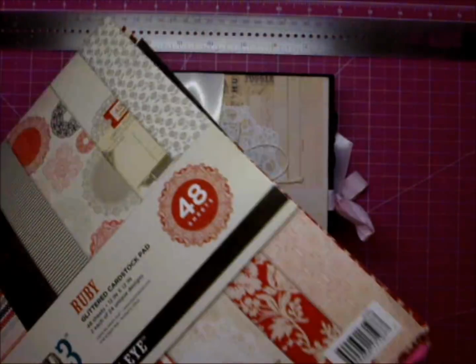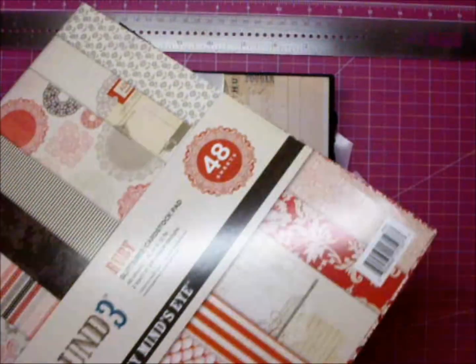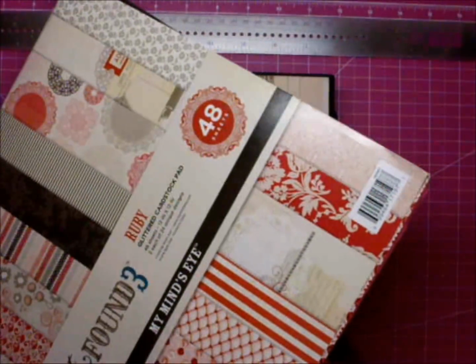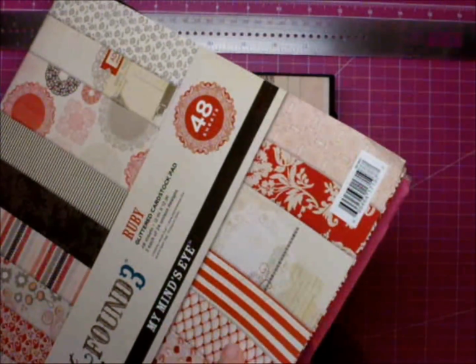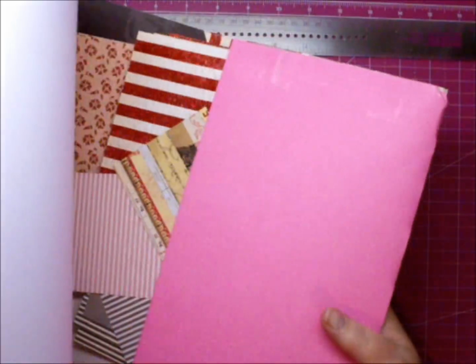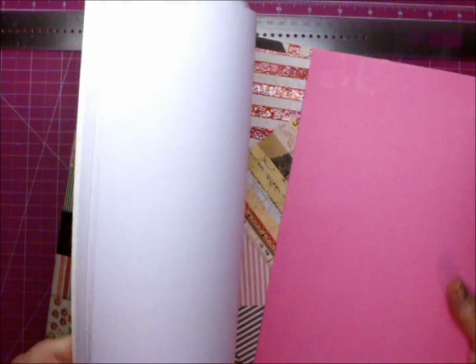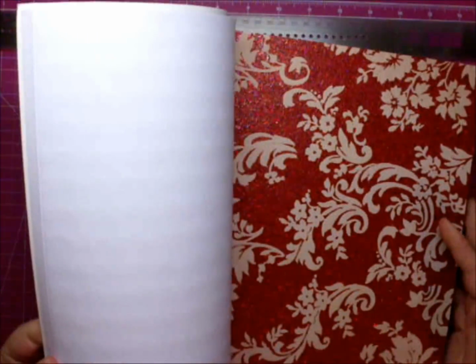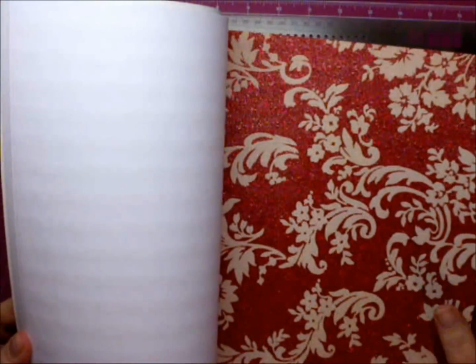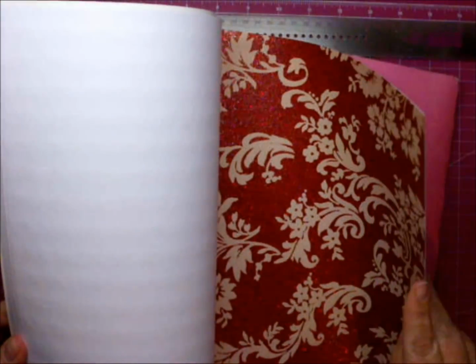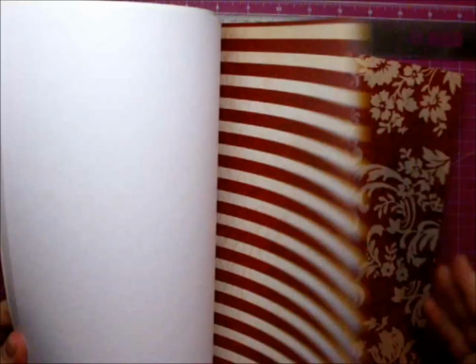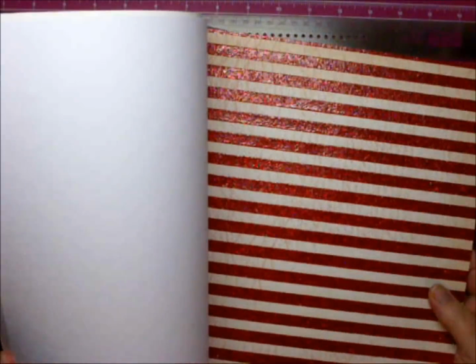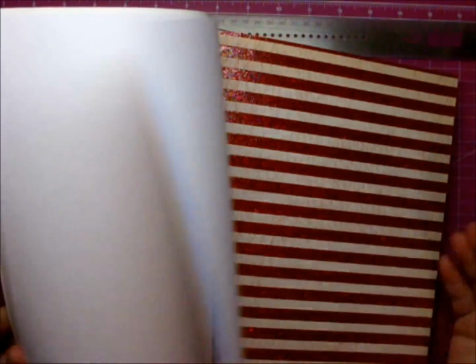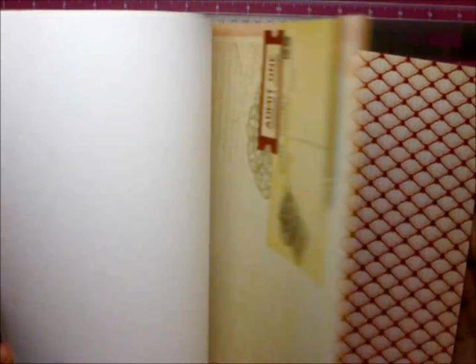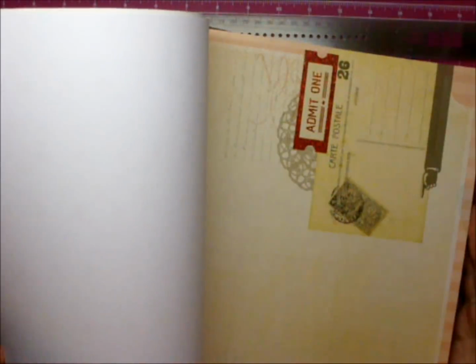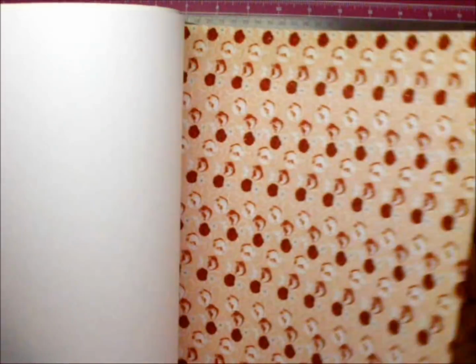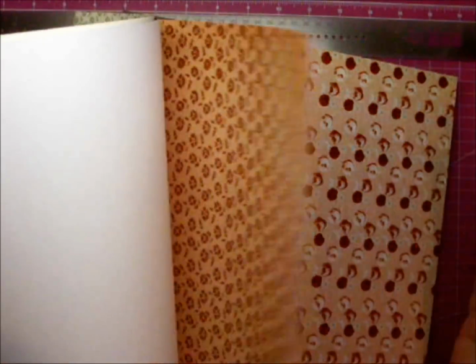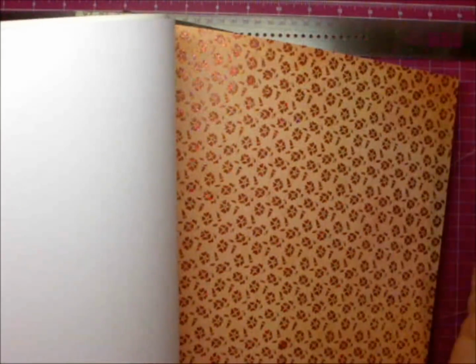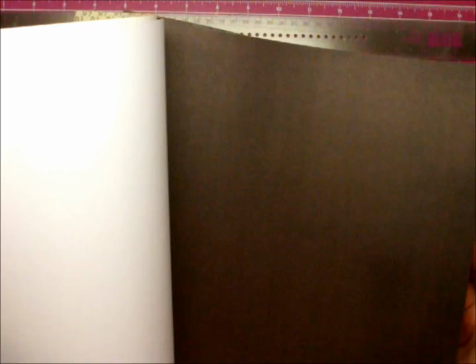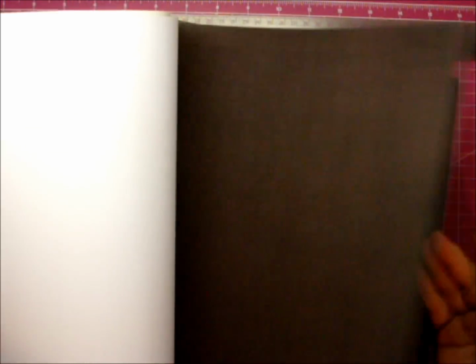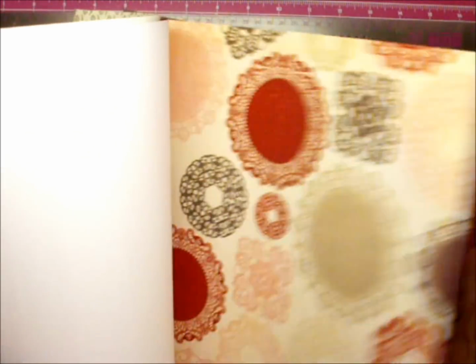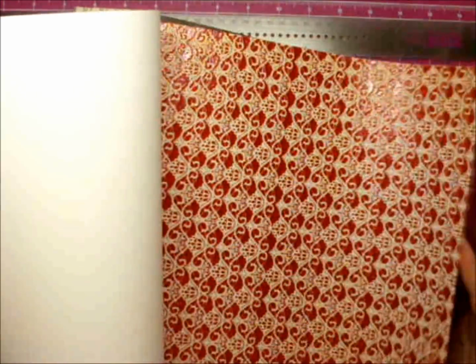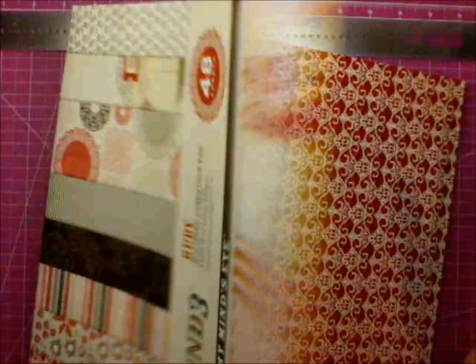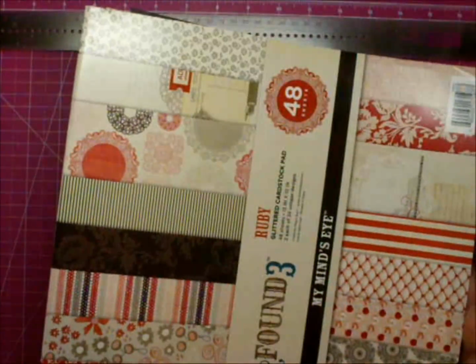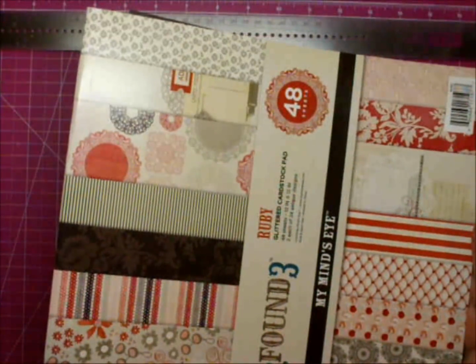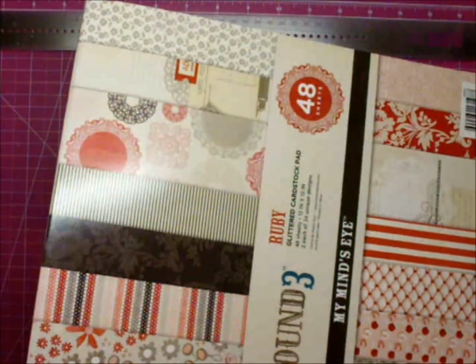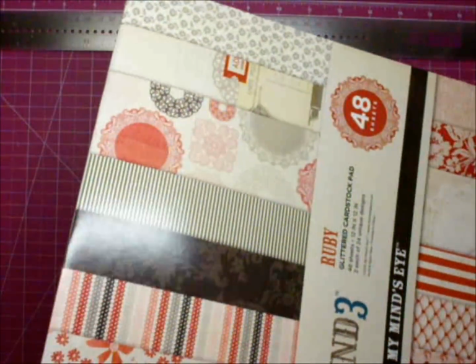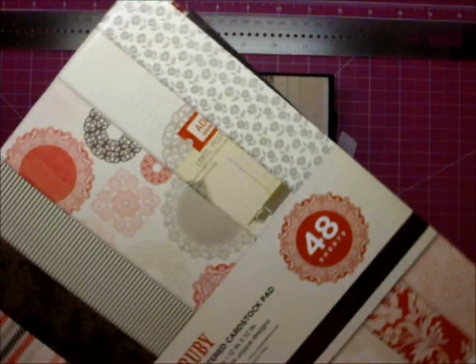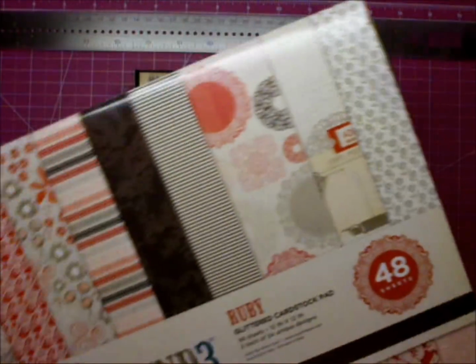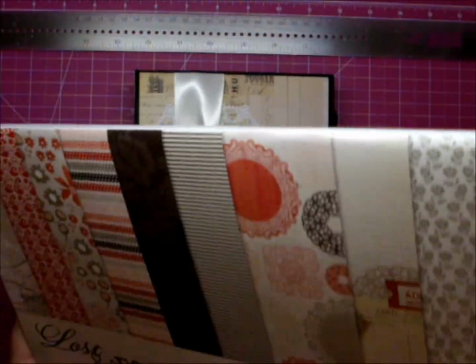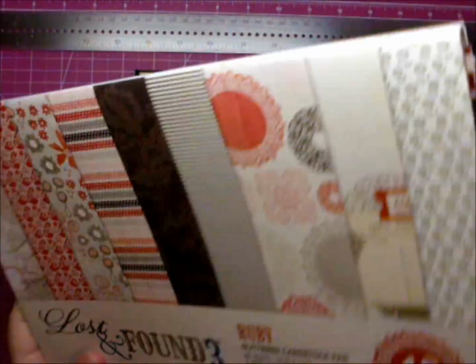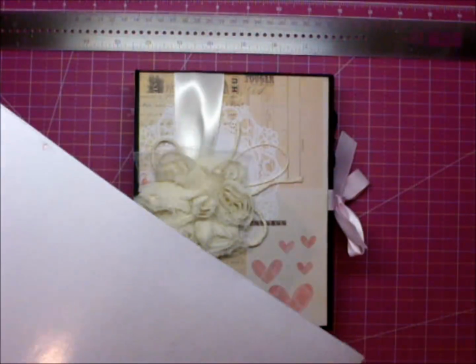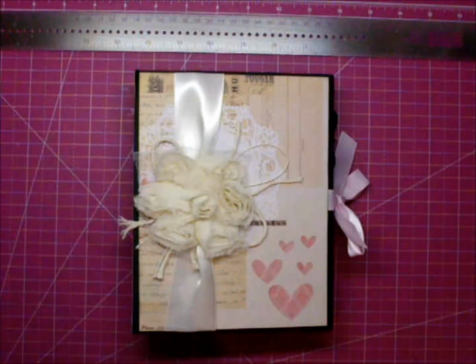Super gorgeous, thick papers, and half of them have glitter on them. I've pretty much used this entire pack — I made two albums out of it.